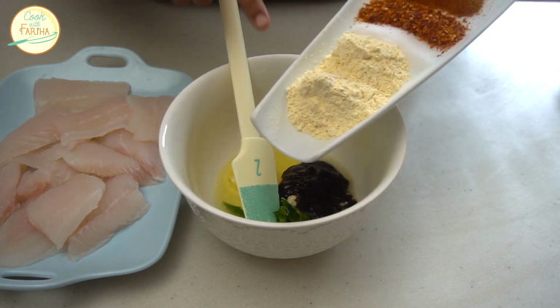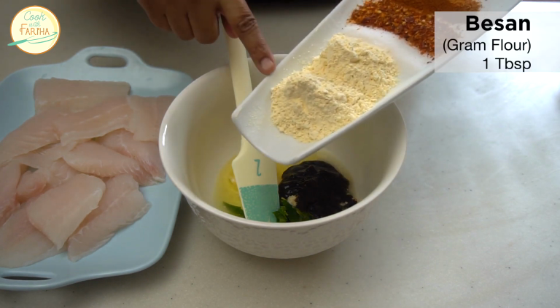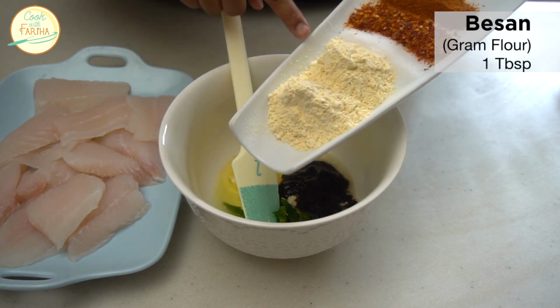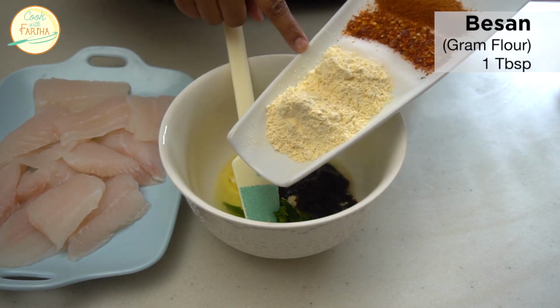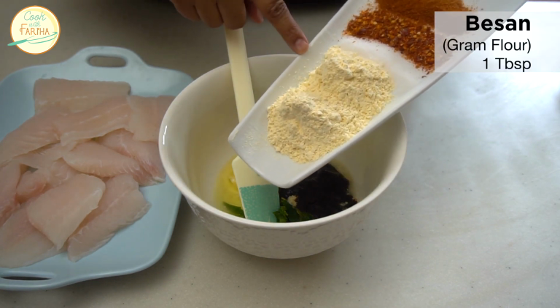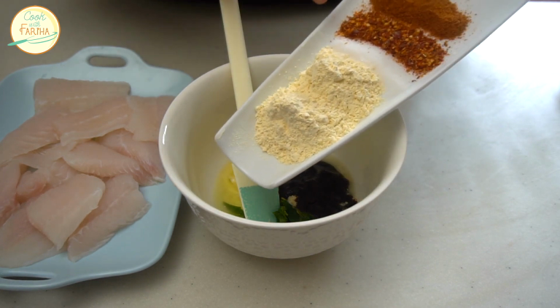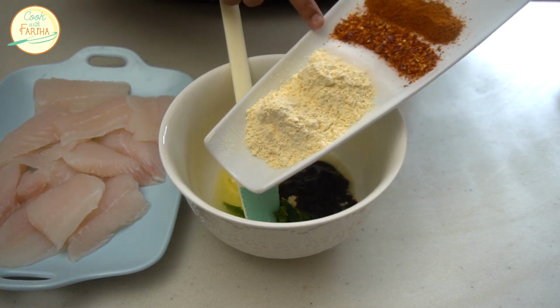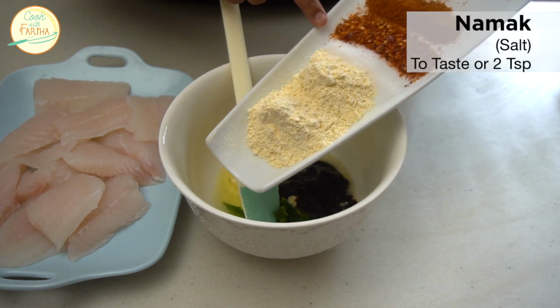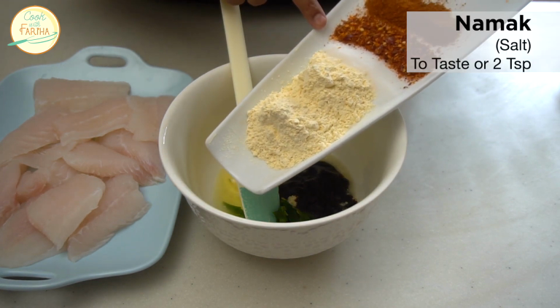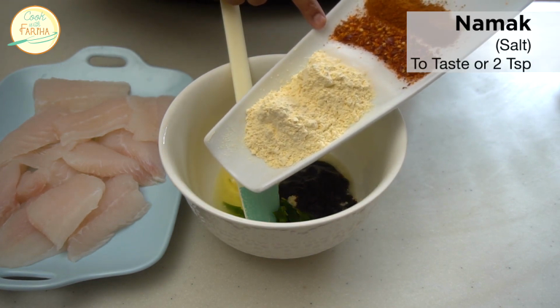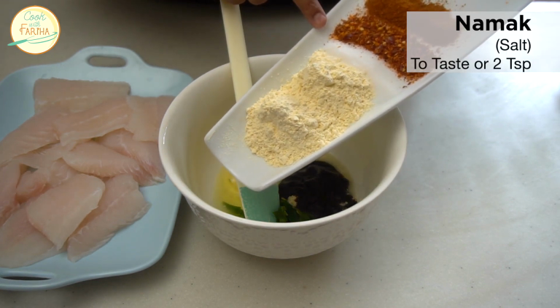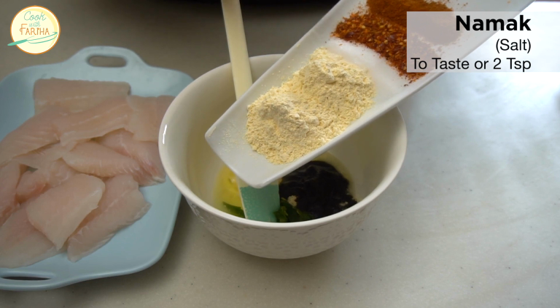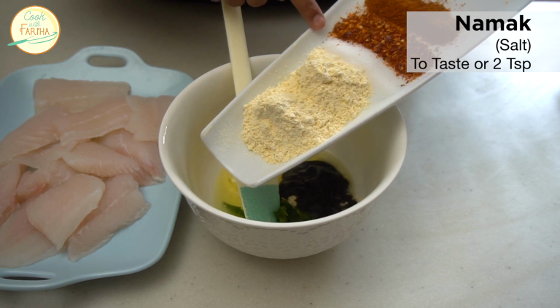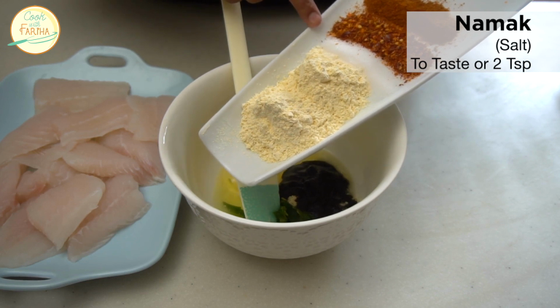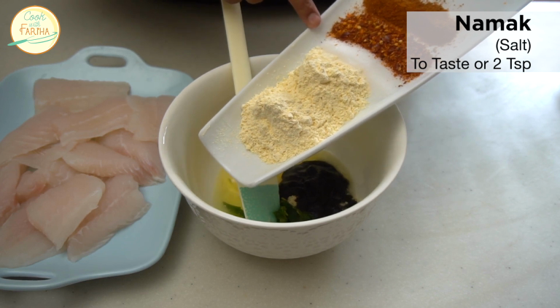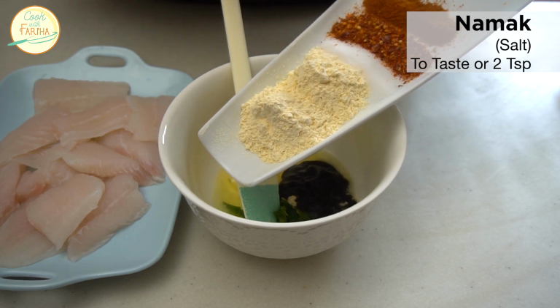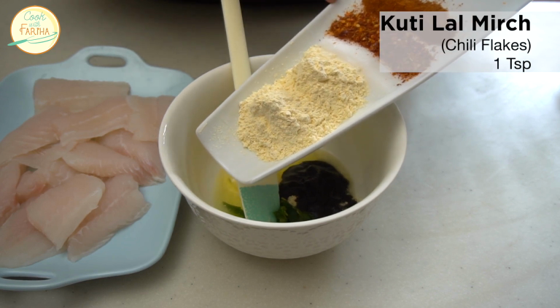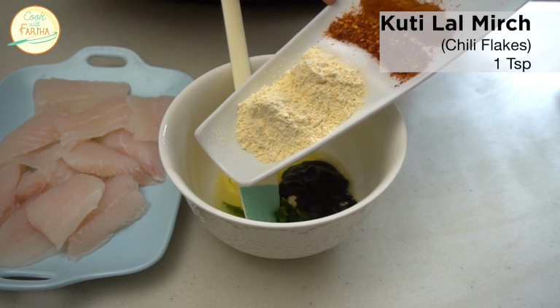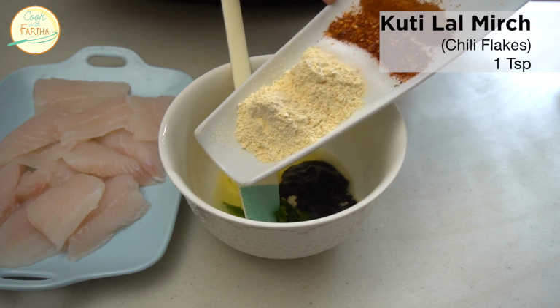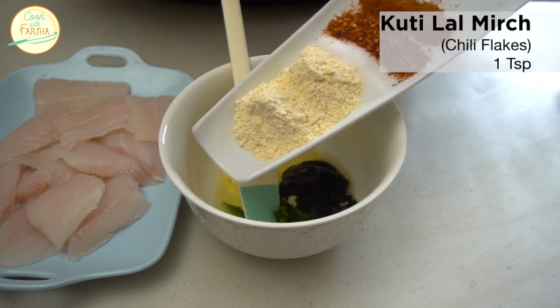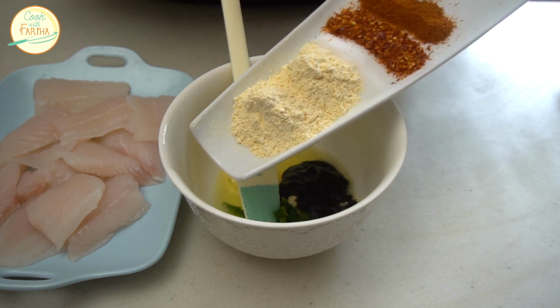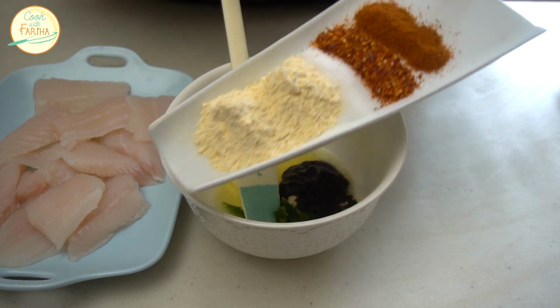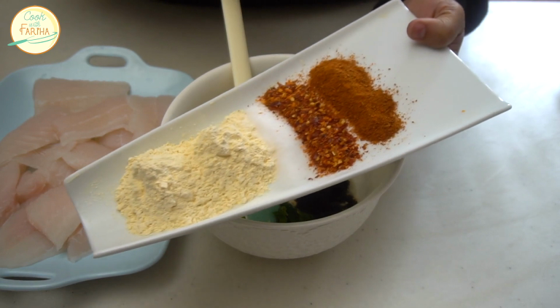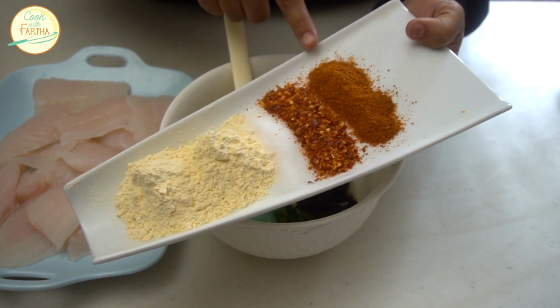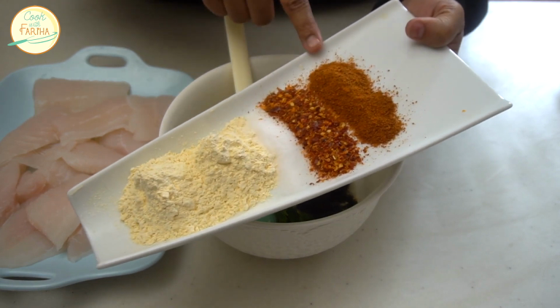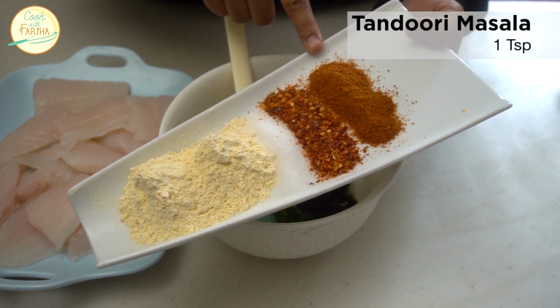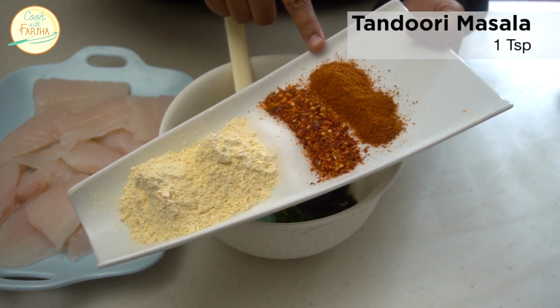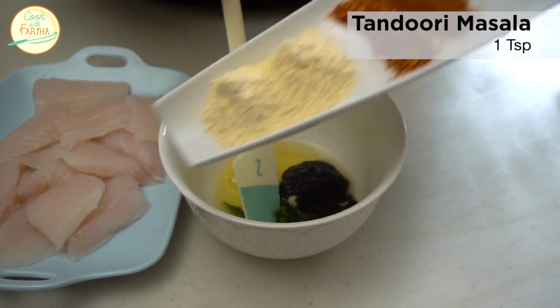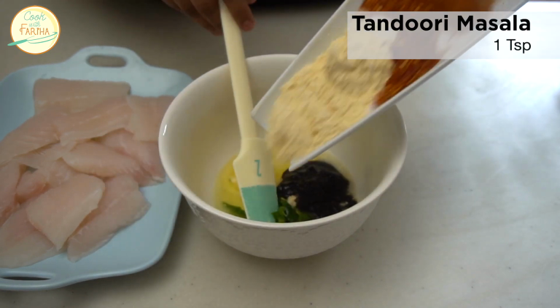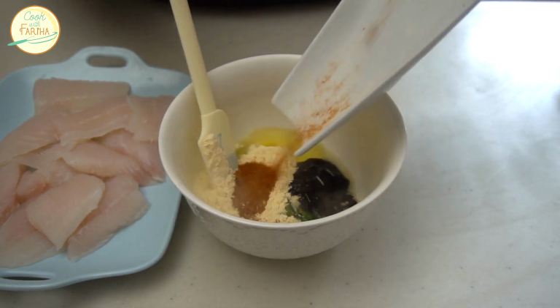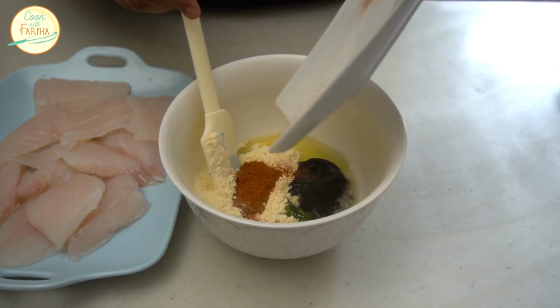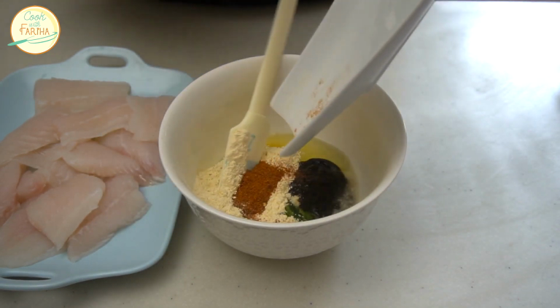I will add 2 teaspoons of salt, 1 teaspoon of crushed chili flakes, and 1 teaspoon of tandoori masala. The spices will be enough.